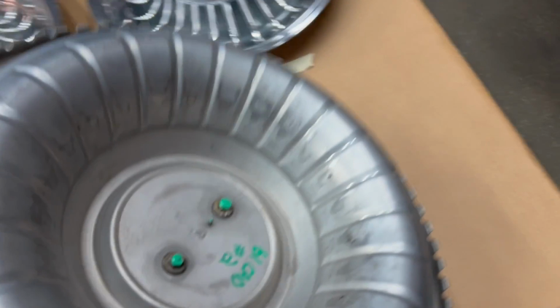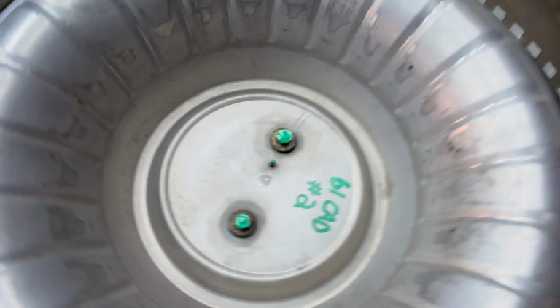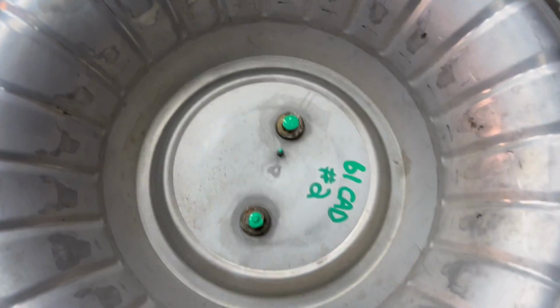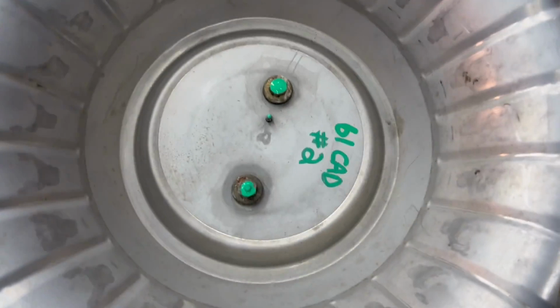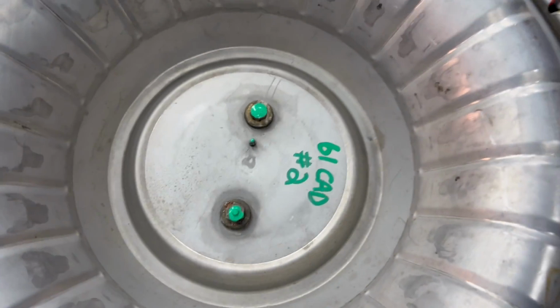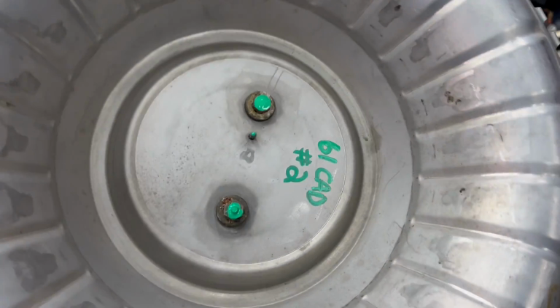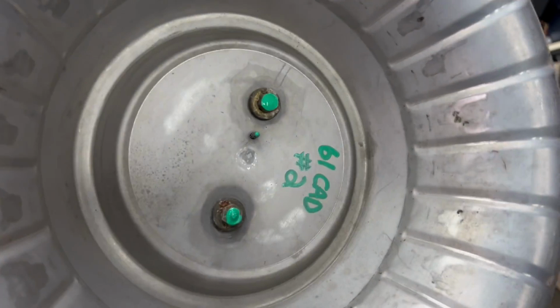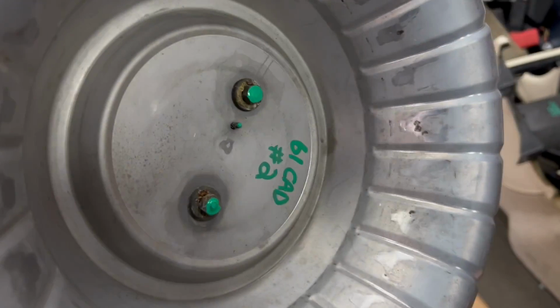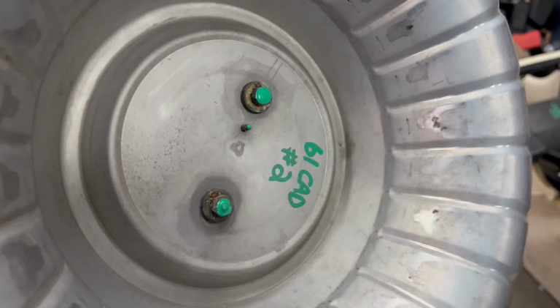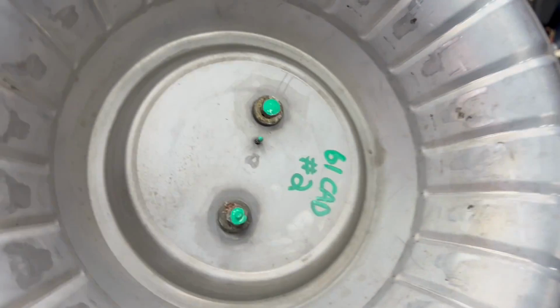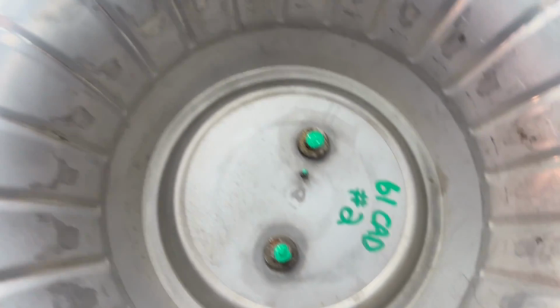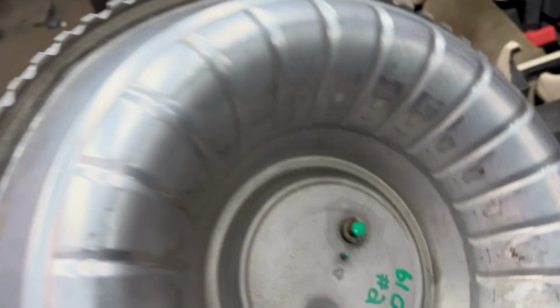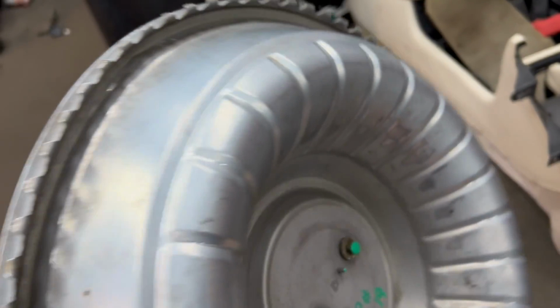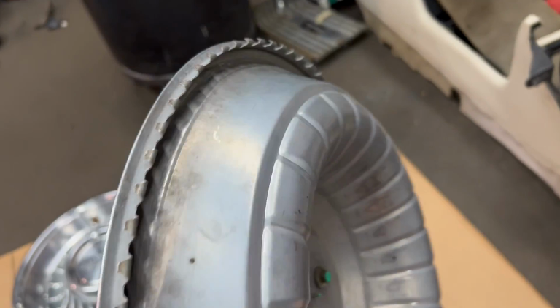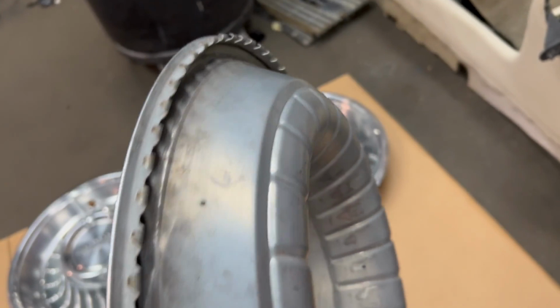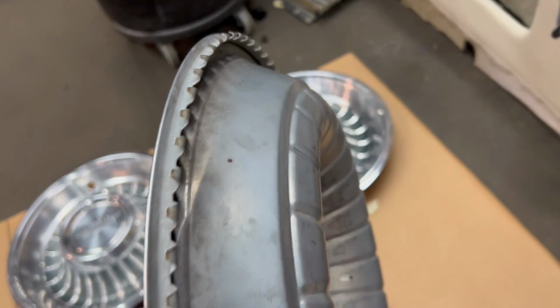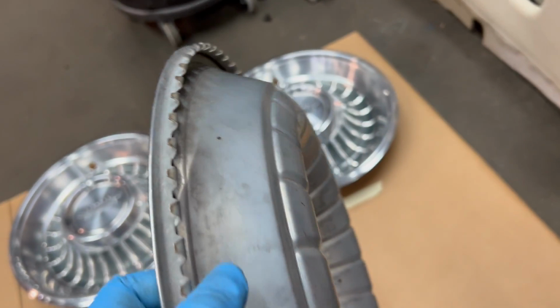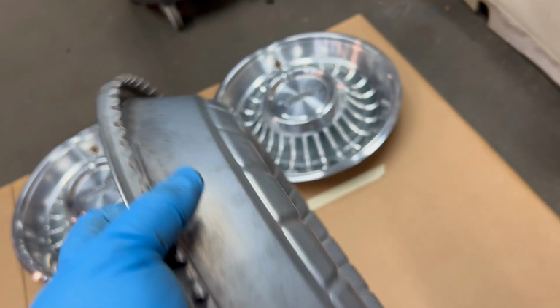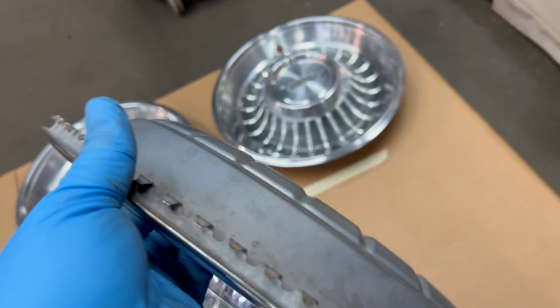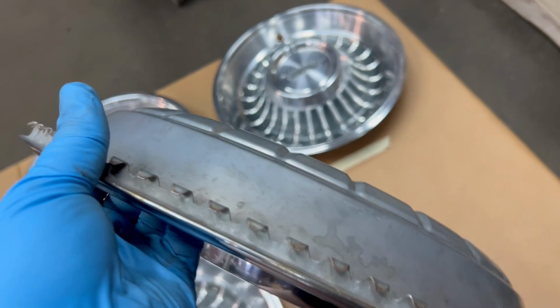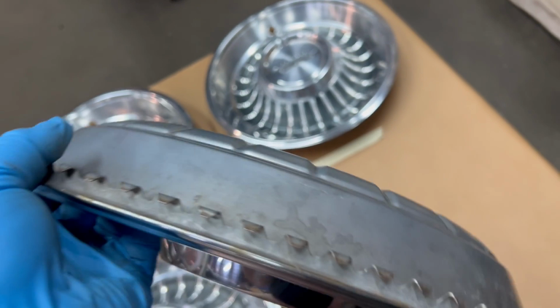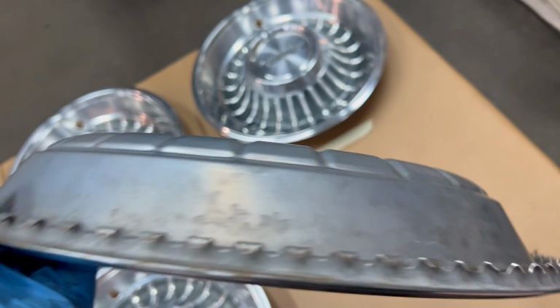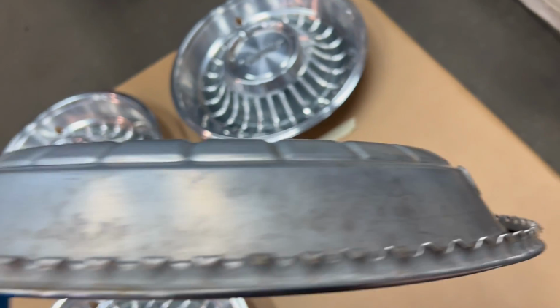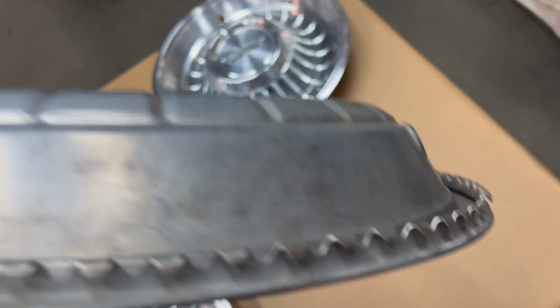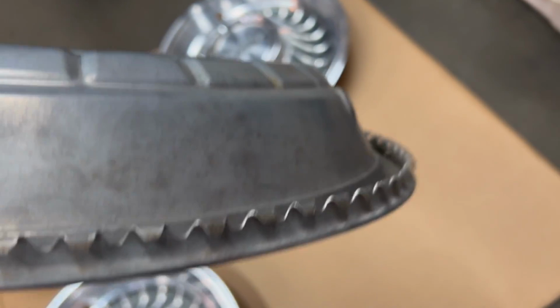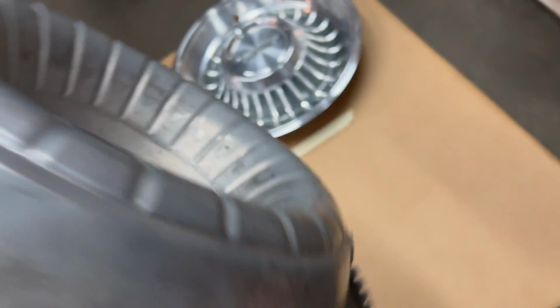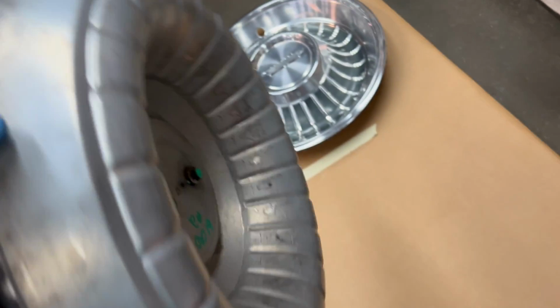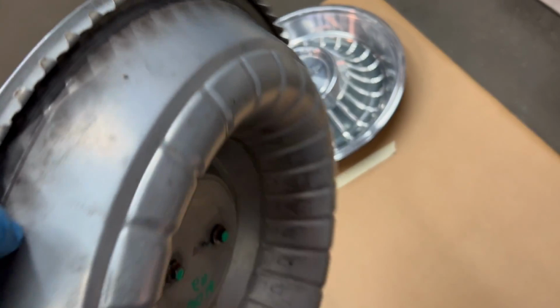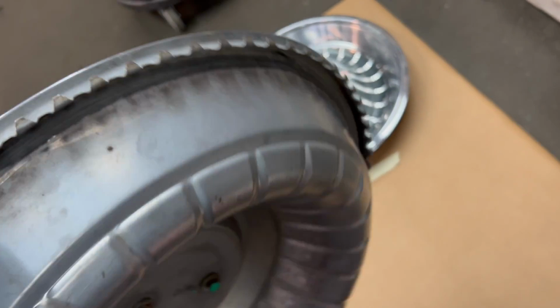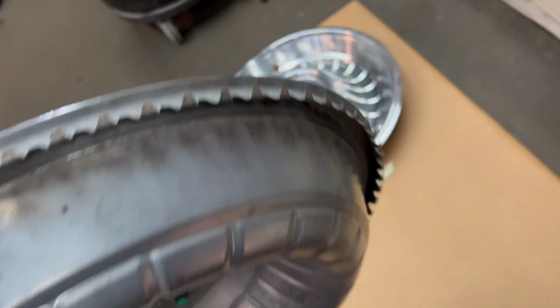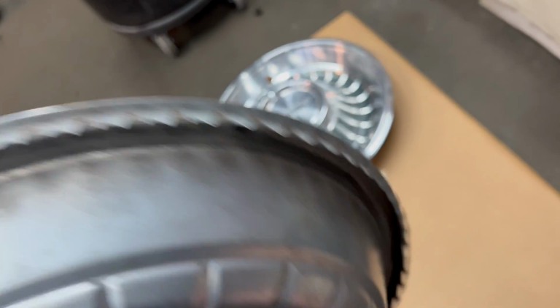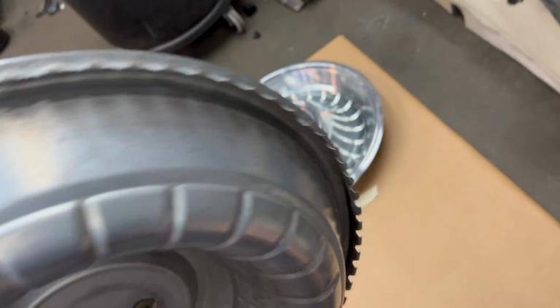Back side. Pins are intact. And all of your teeth are intact on the back of the hubcap.